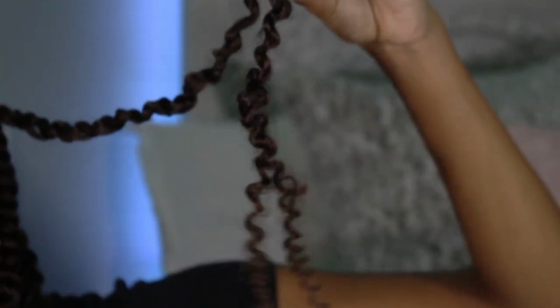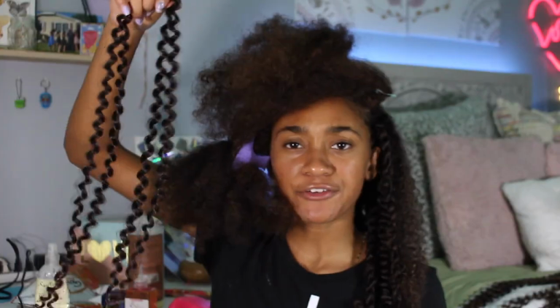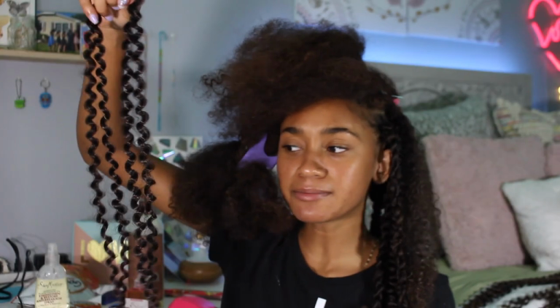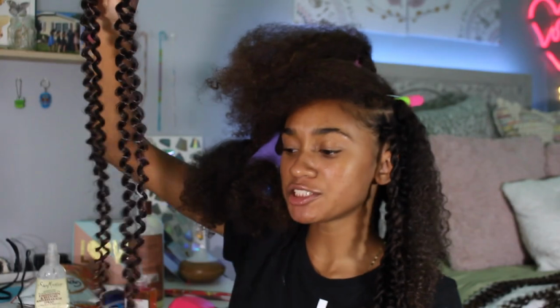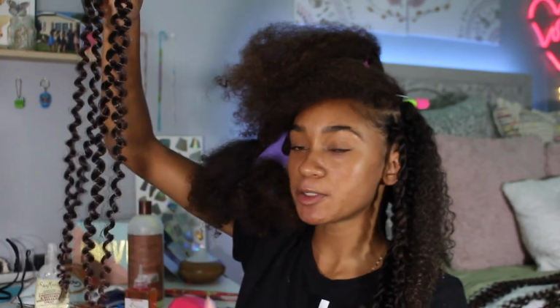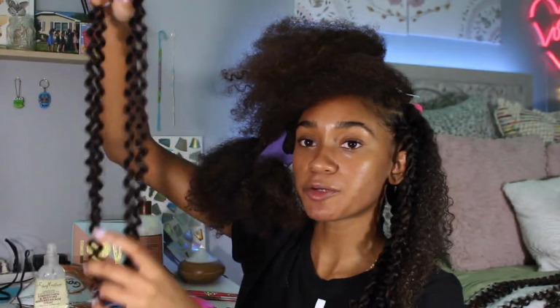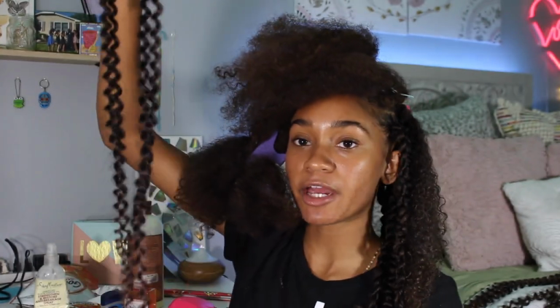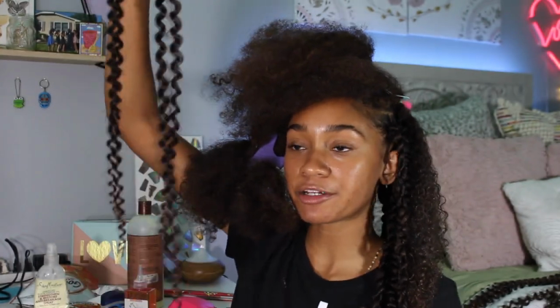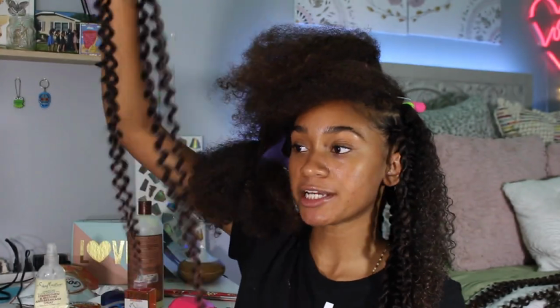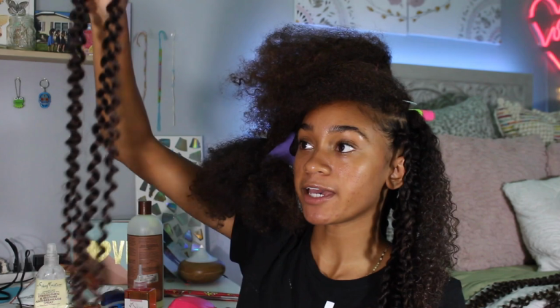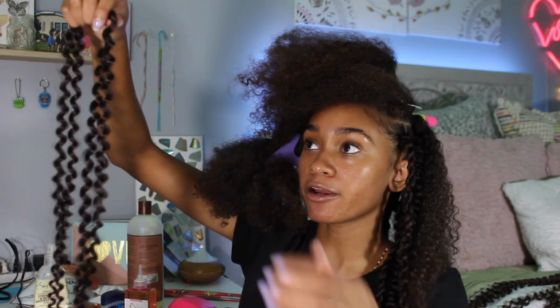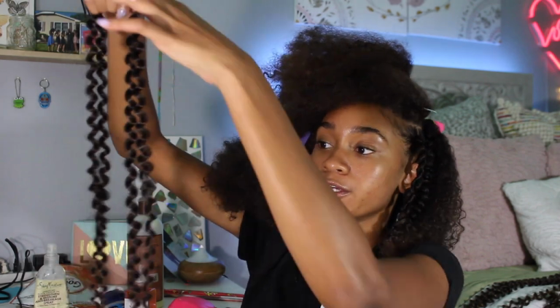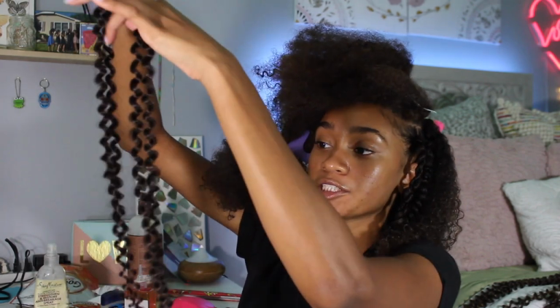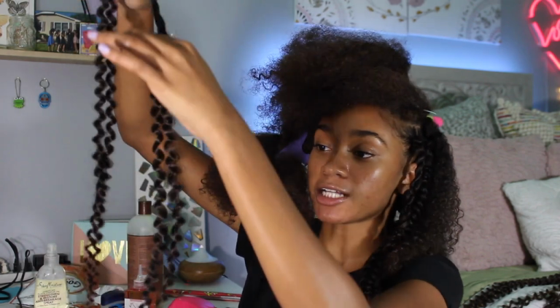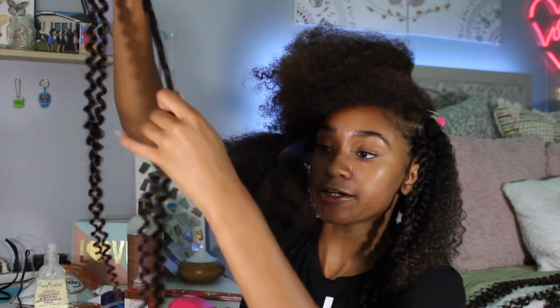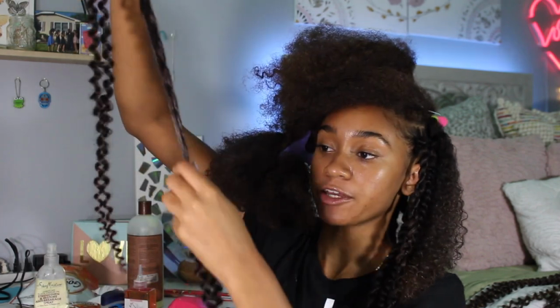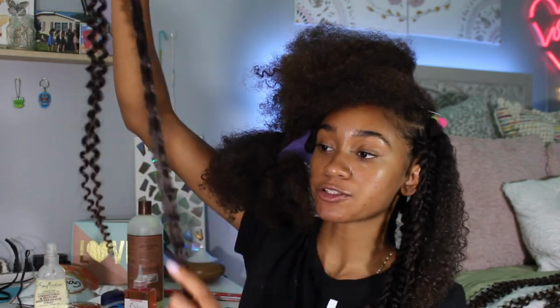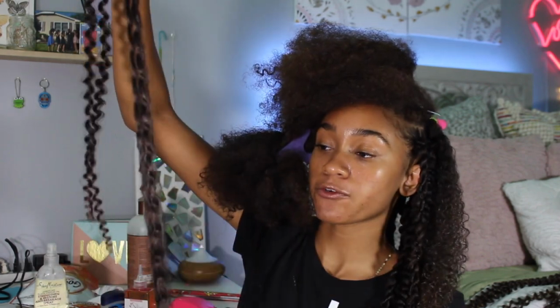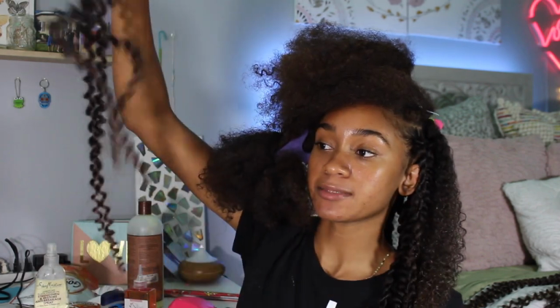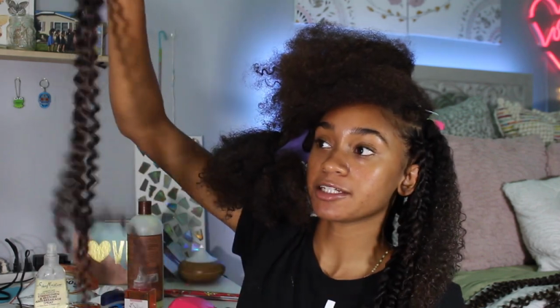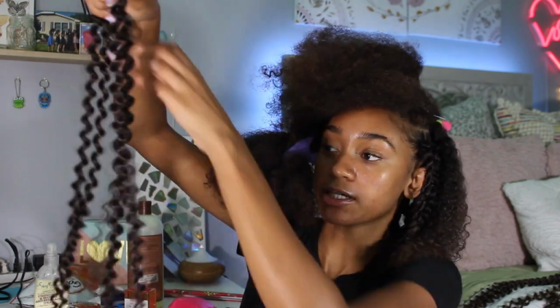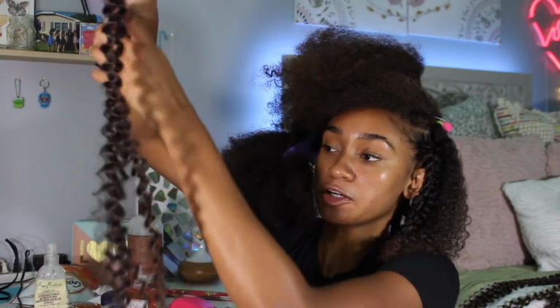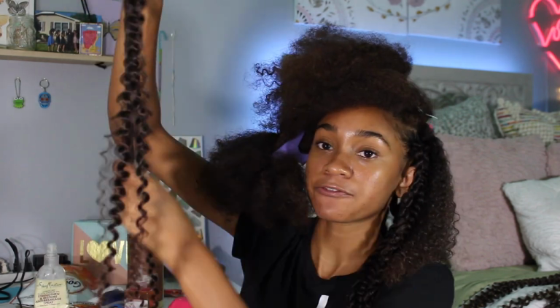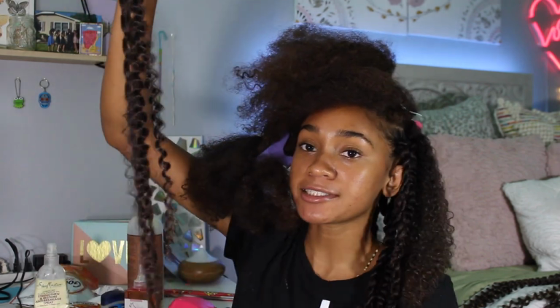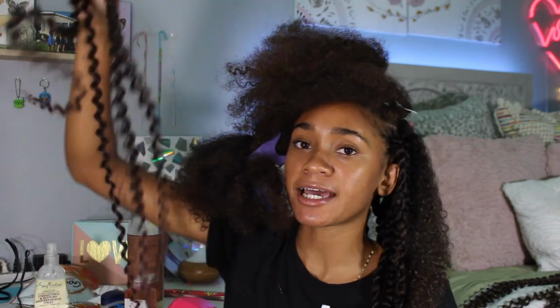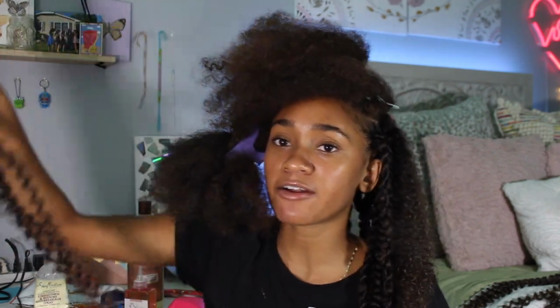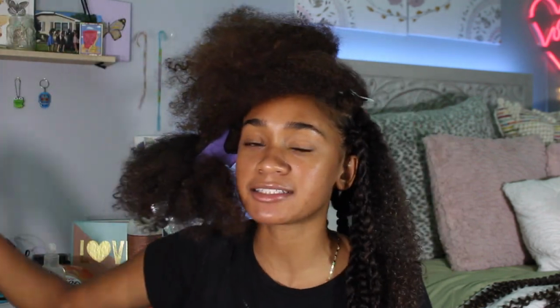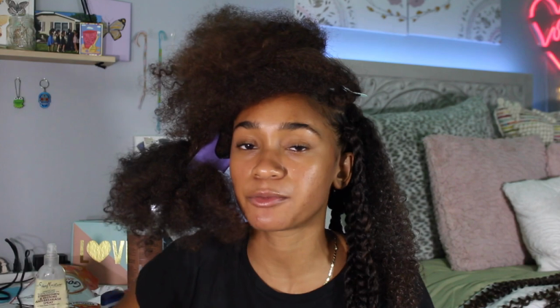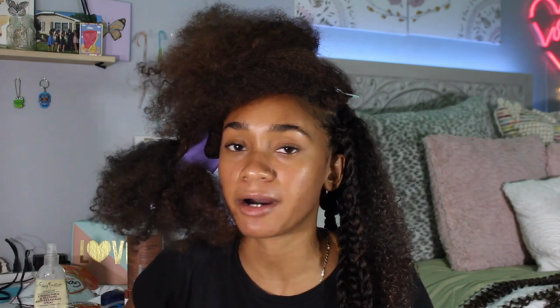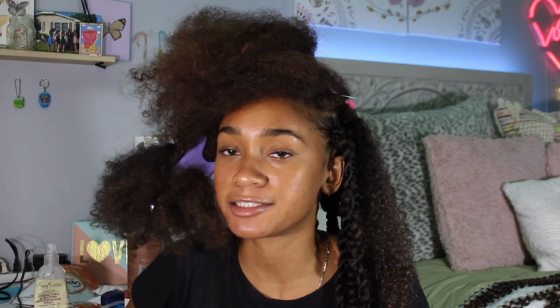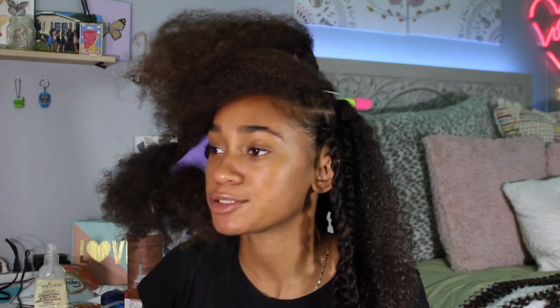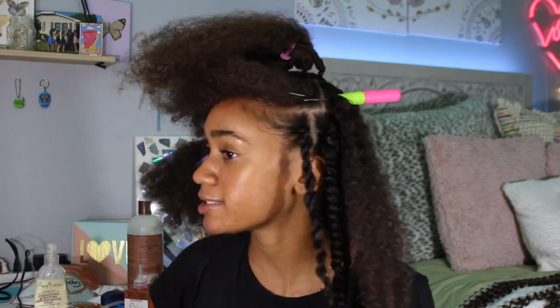I forgot to mention this, but when you're preparing your strands of hair, you can just glide your fingers over it to make it a little bit frizzy. That'll add some more body to your twists.